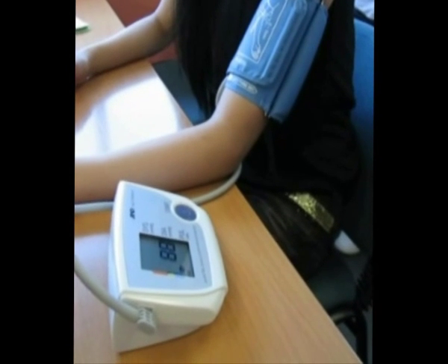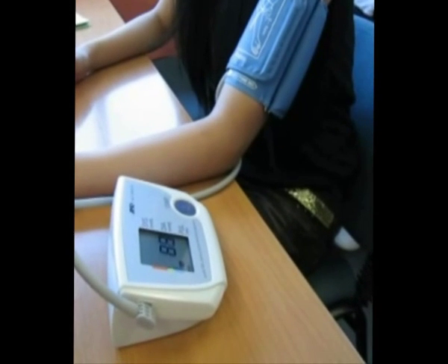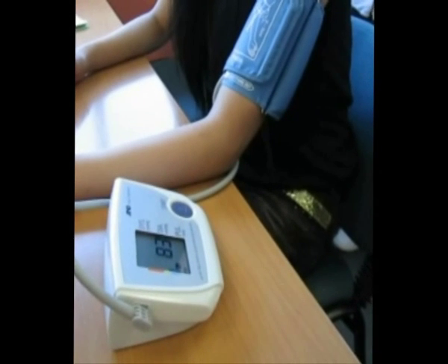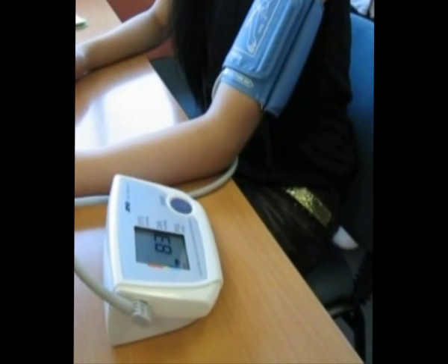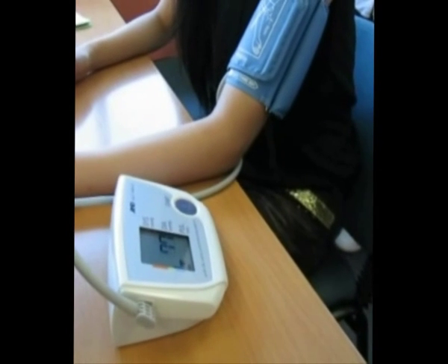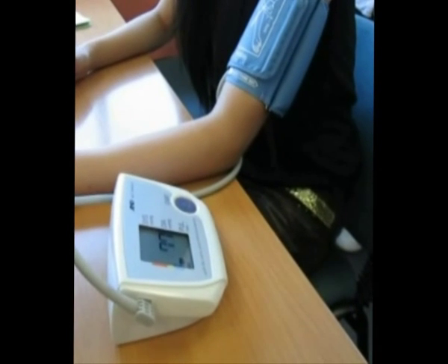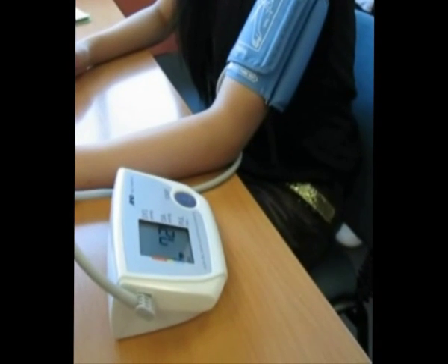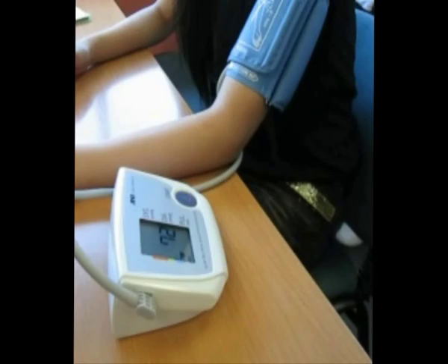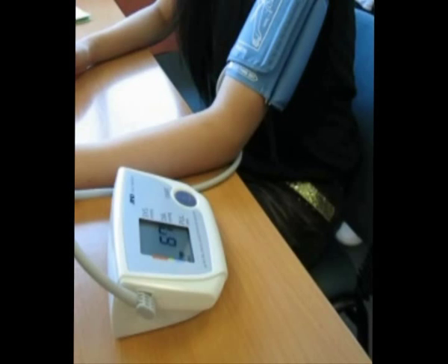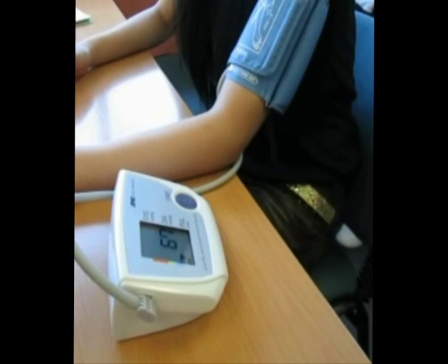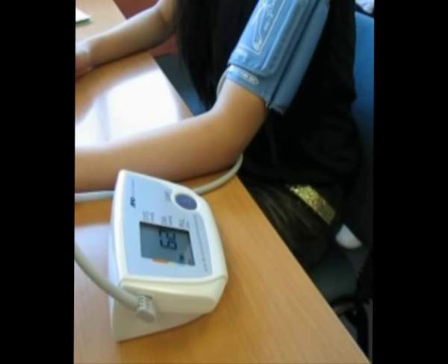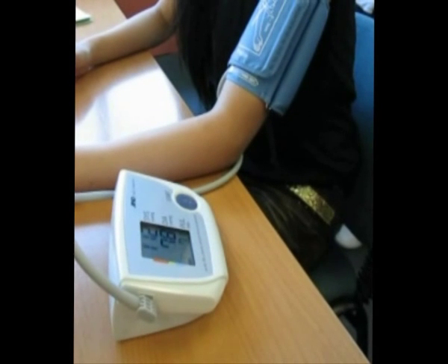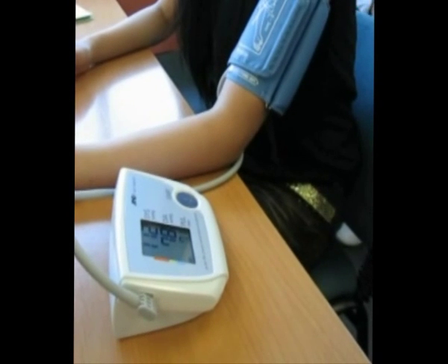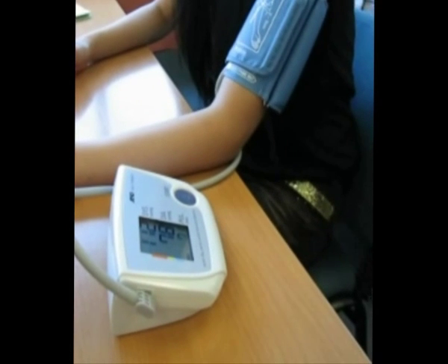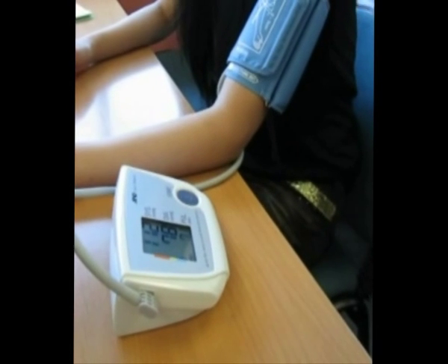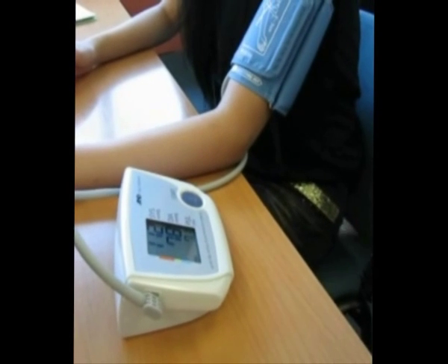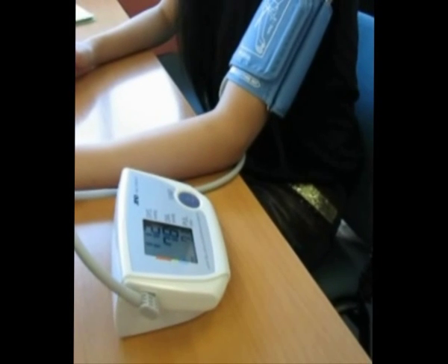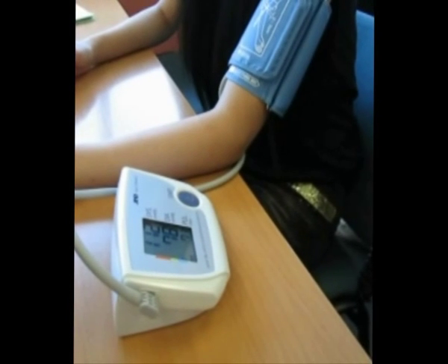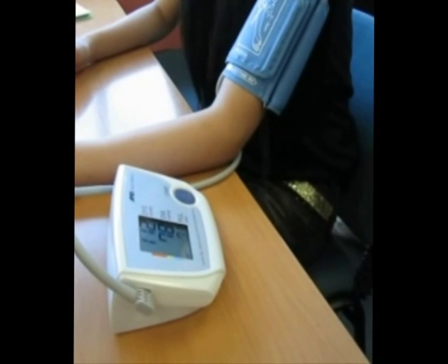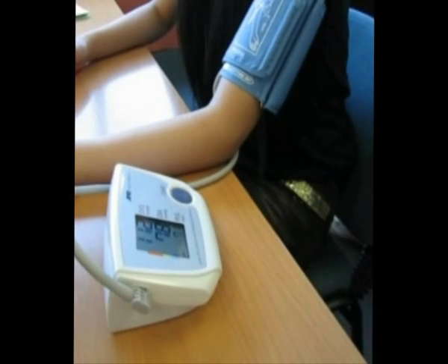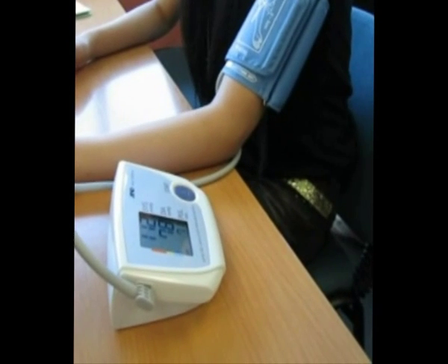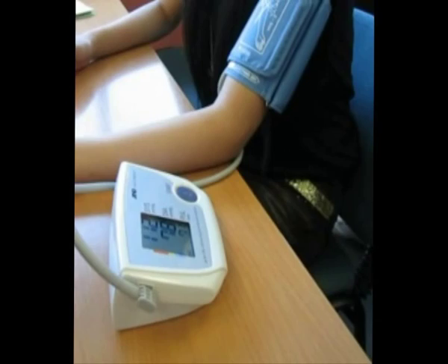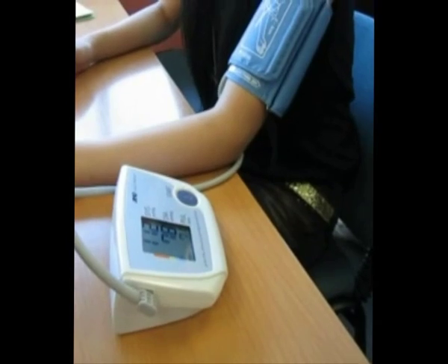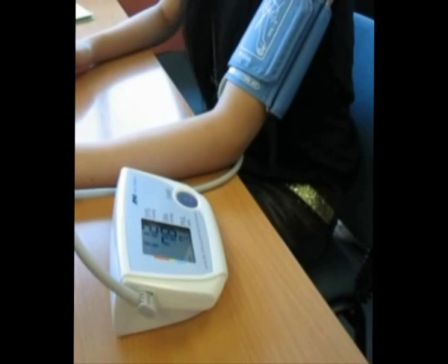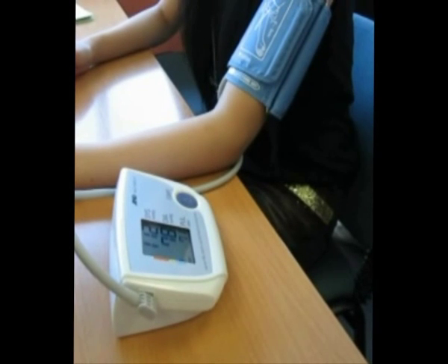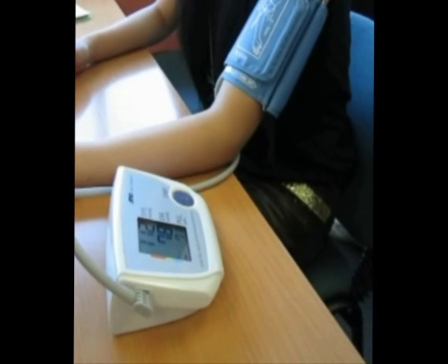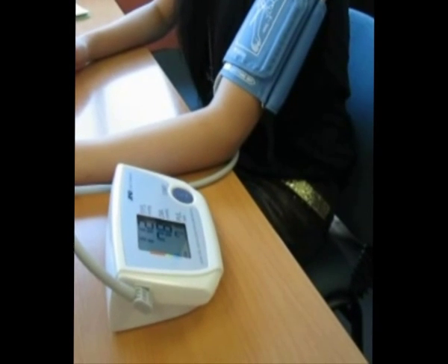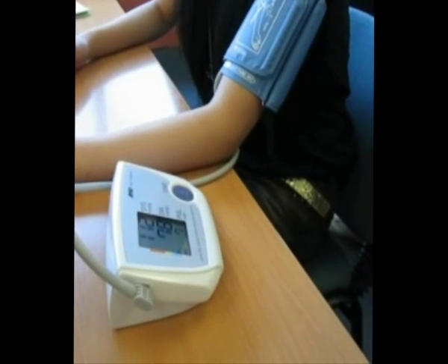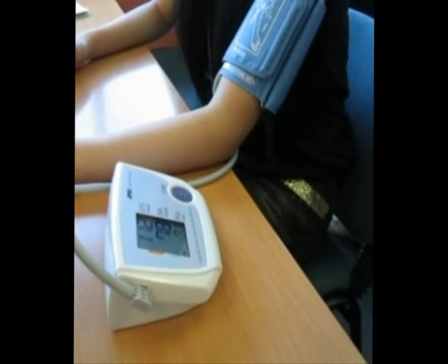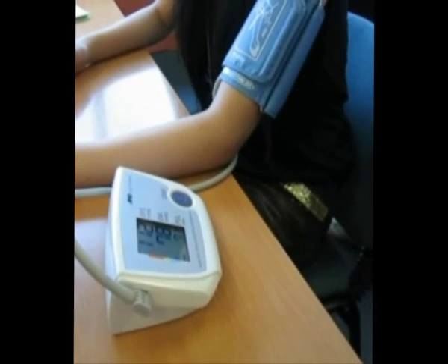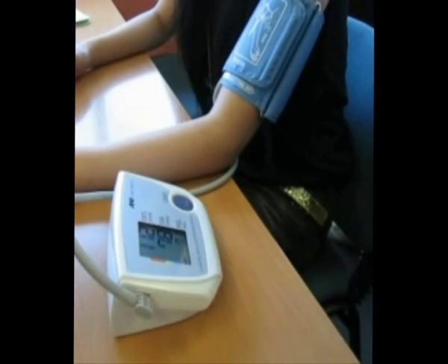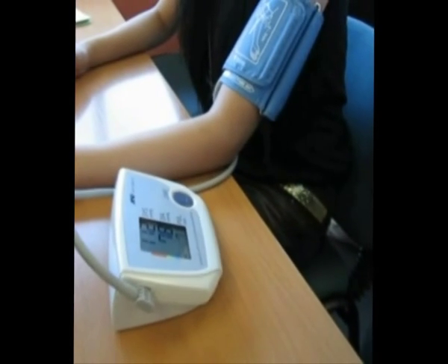As seen here, our sample is sitting and waiting for the results of the blood pressure. The reading is 112 over 78. This data is then passed on to Bell, who collects the data.